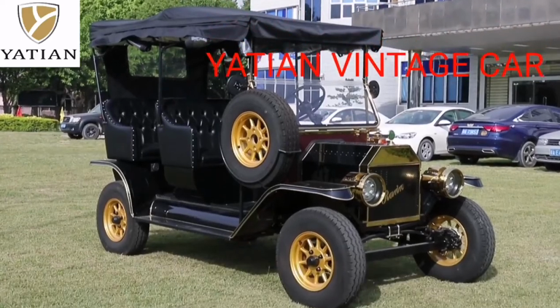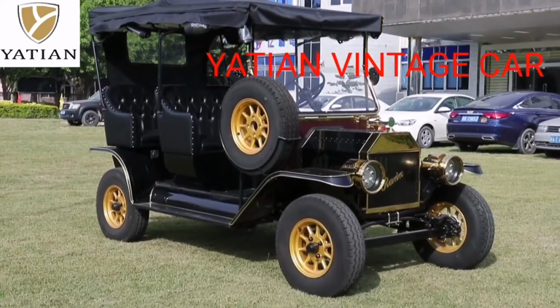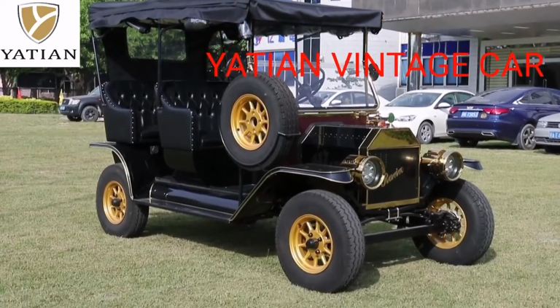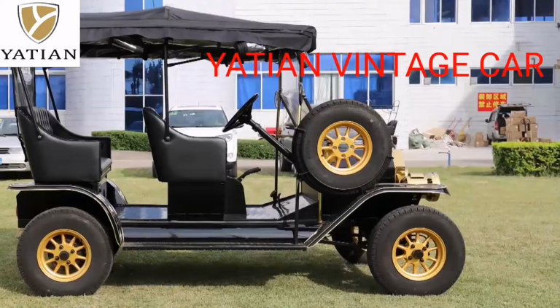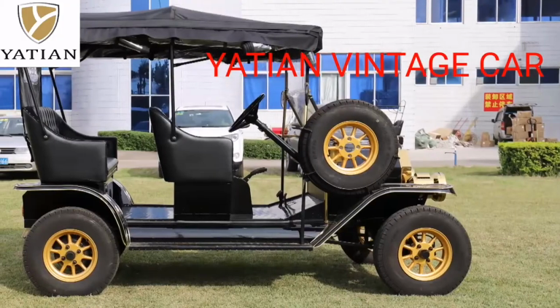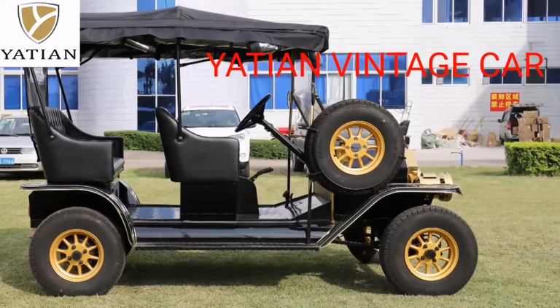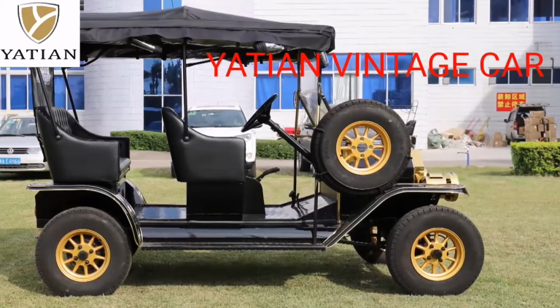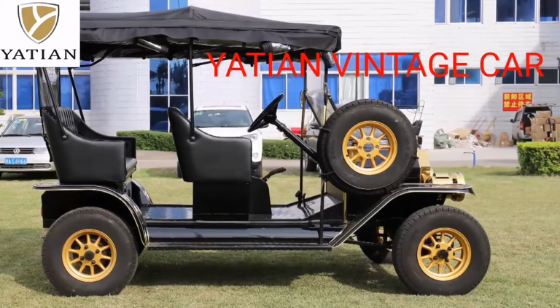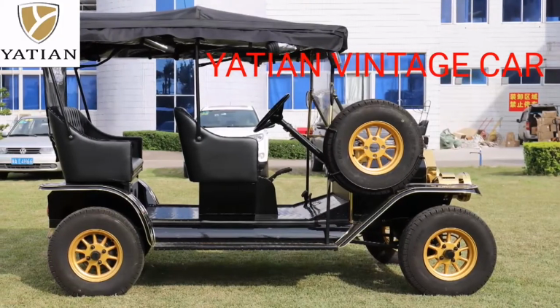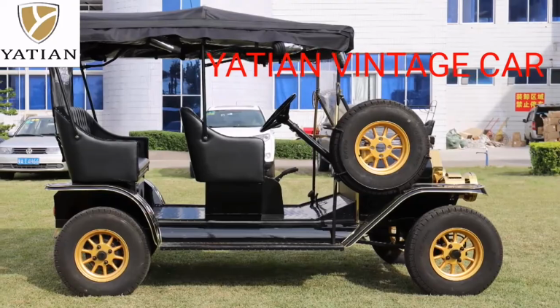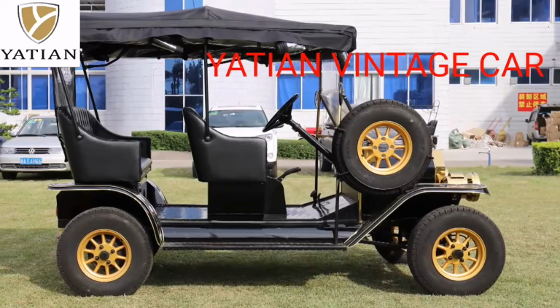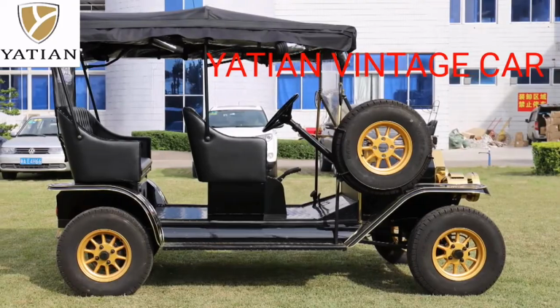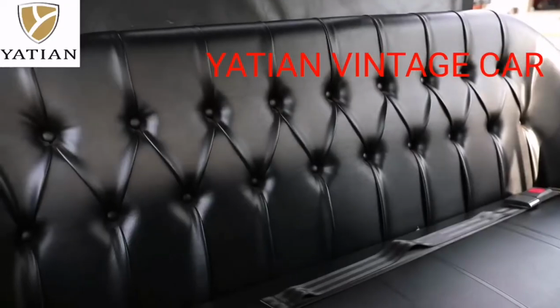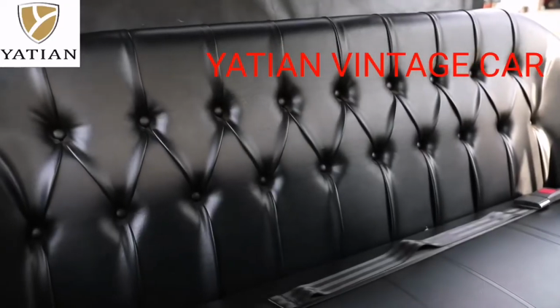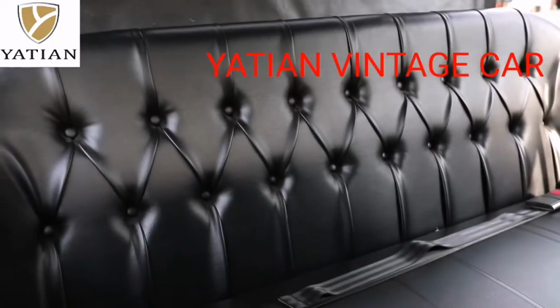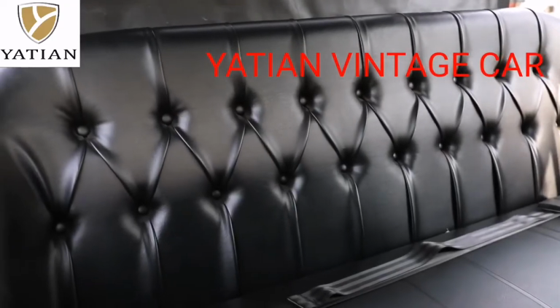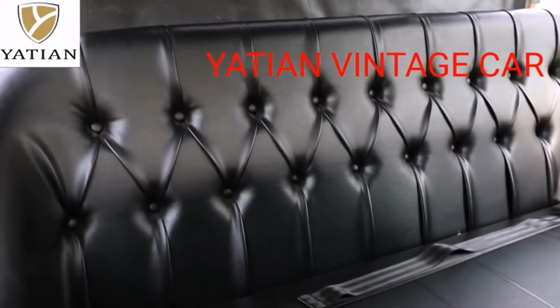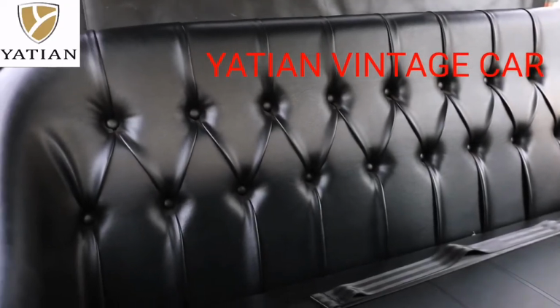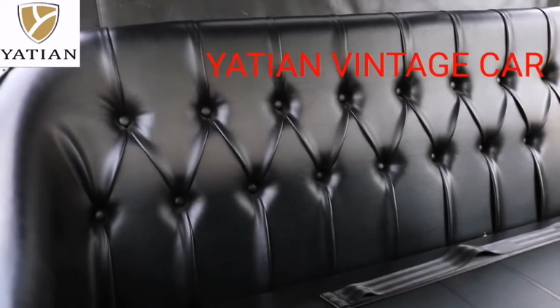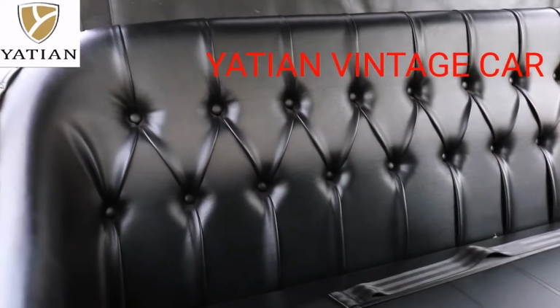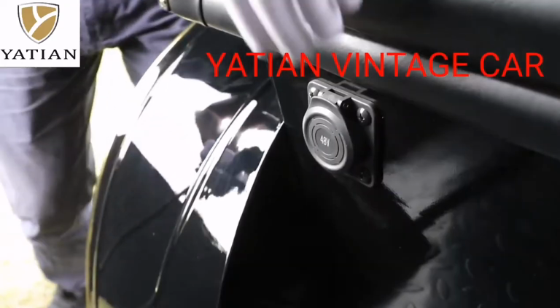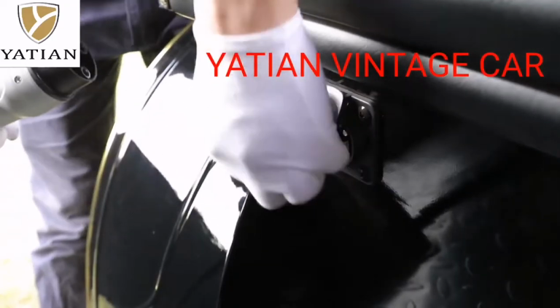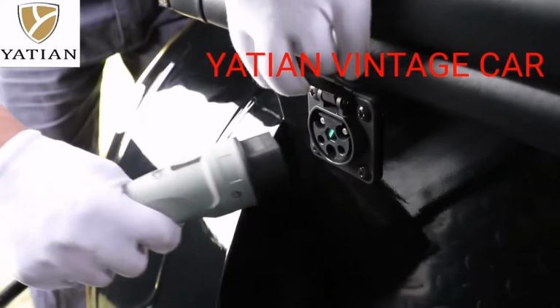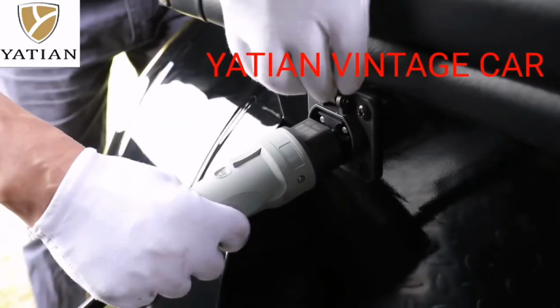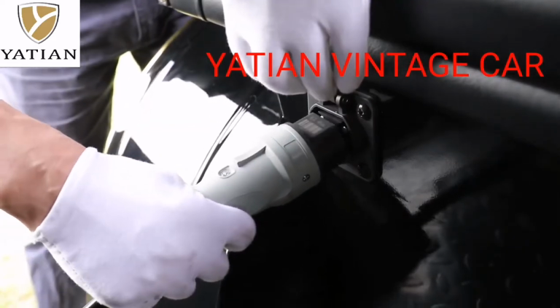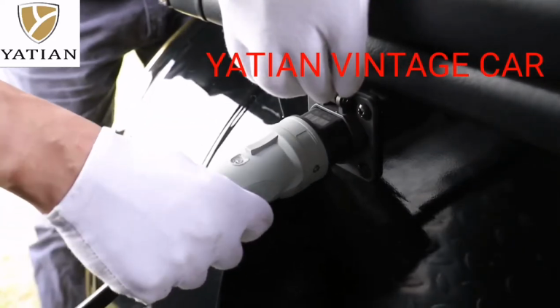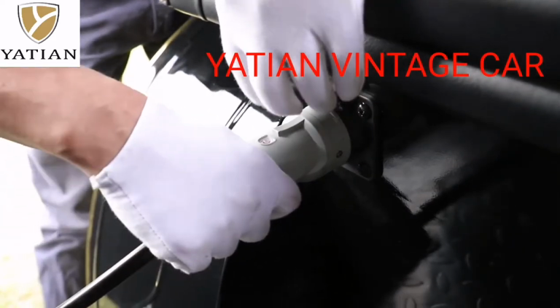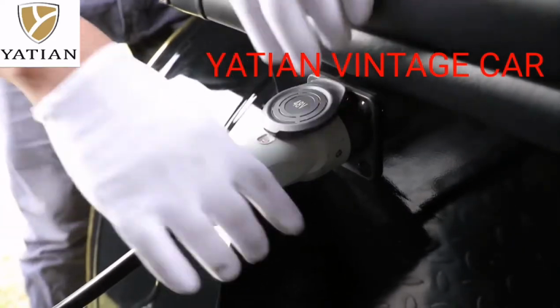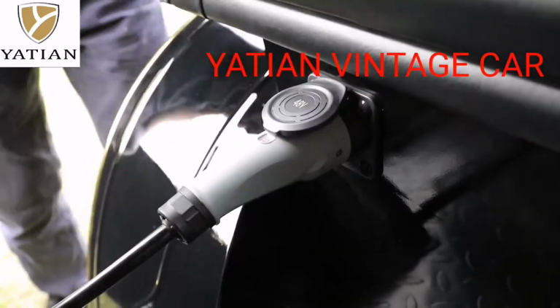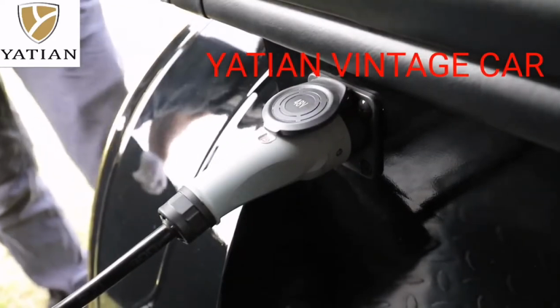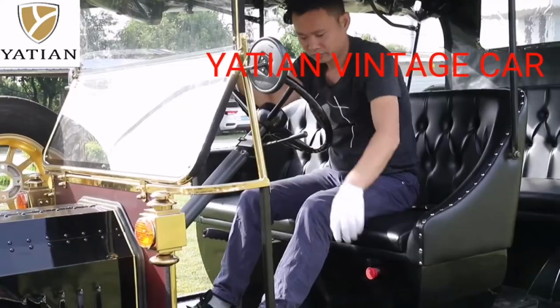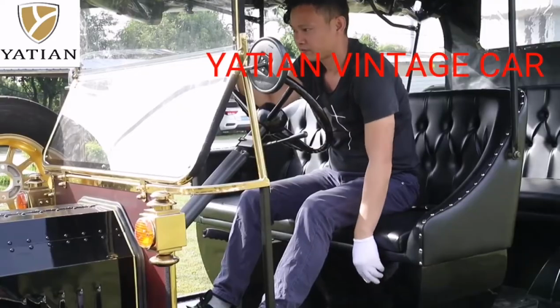Yatian is the manufacturer of electric golf carts for more than 18 years. There is a CE certificate with the car. The Black Classic Car is a replica of the Ford Model T — very elegant.